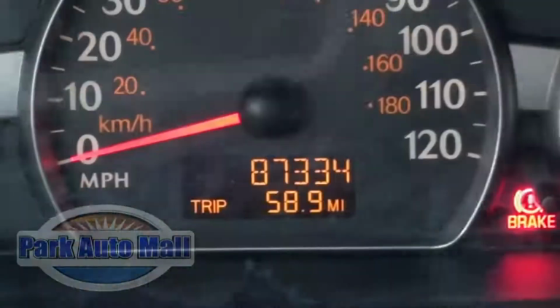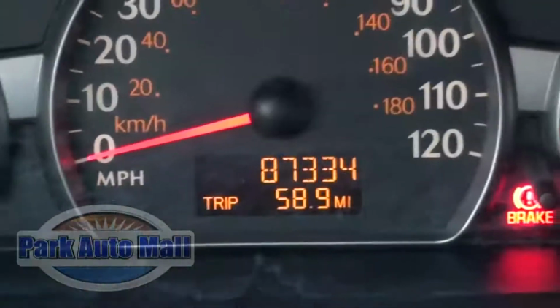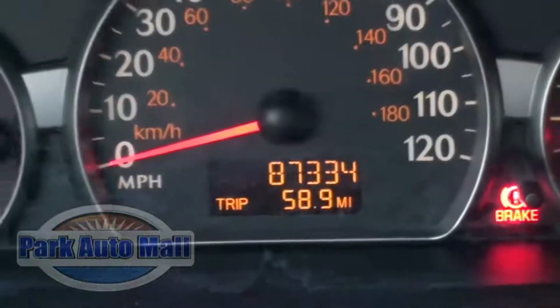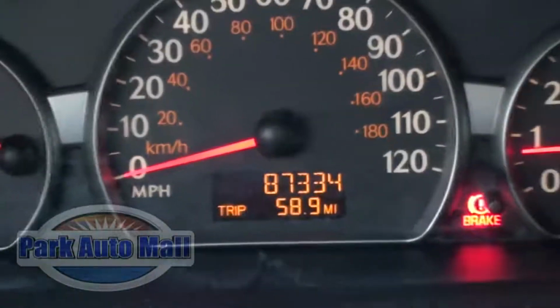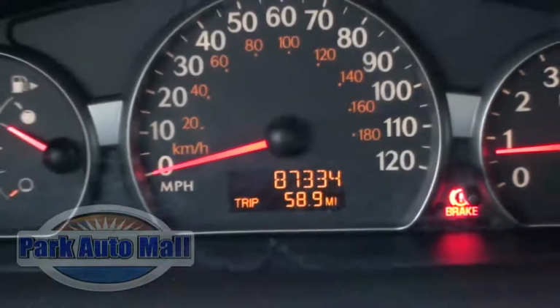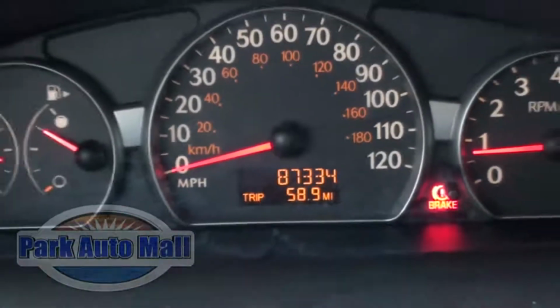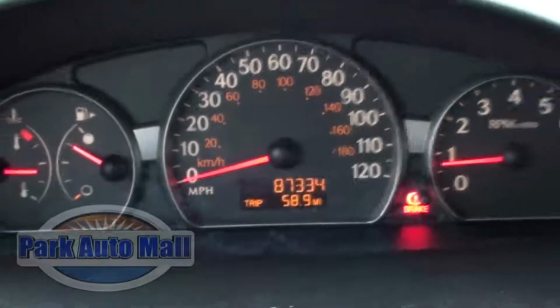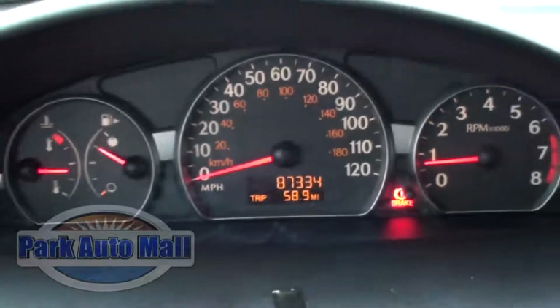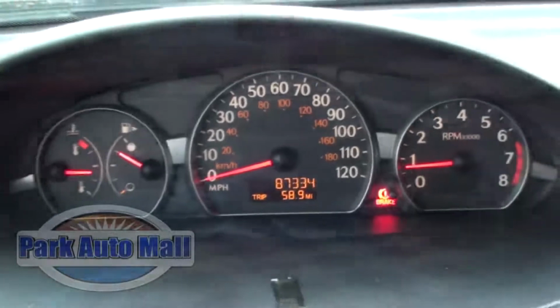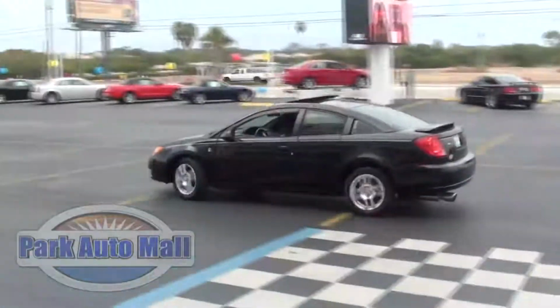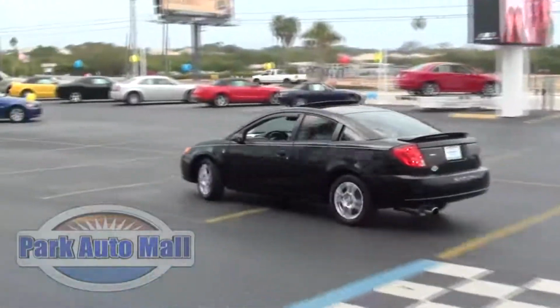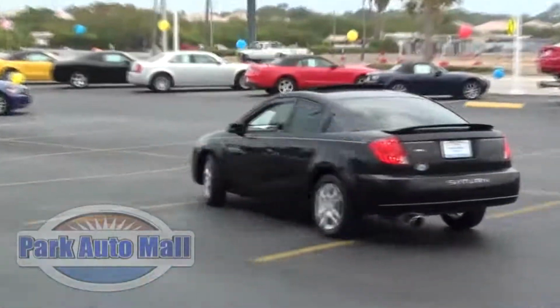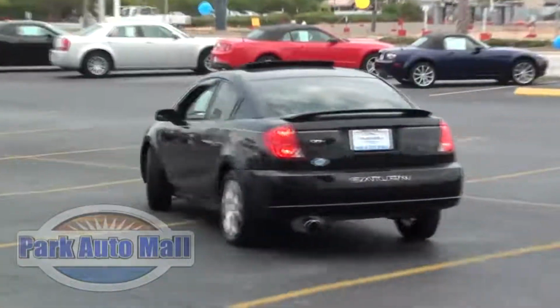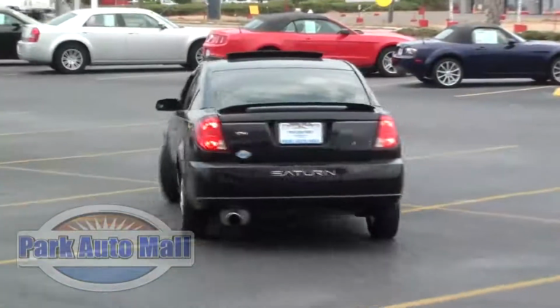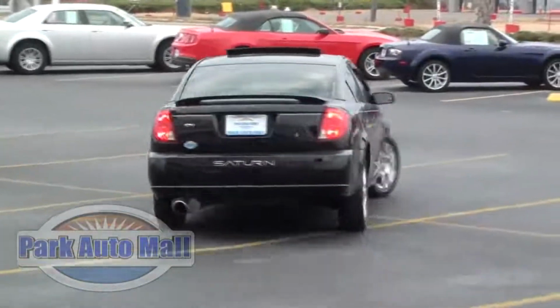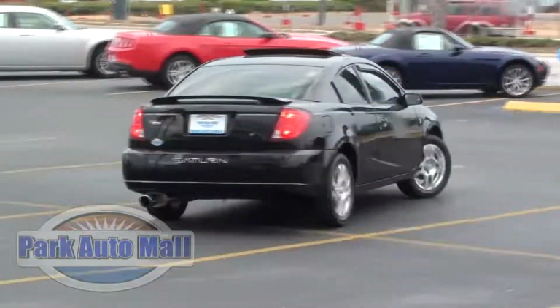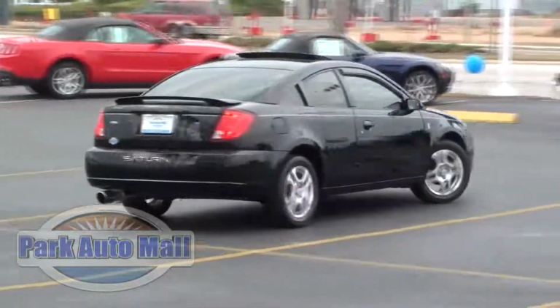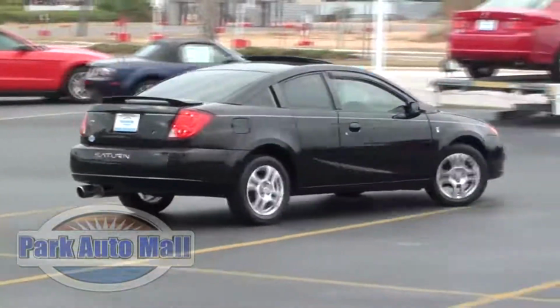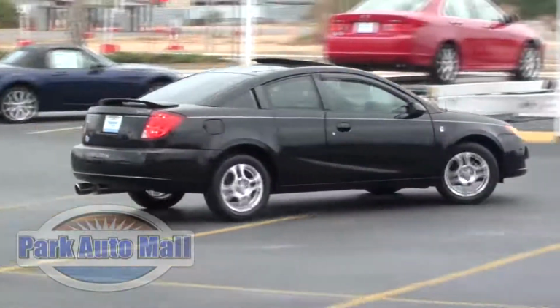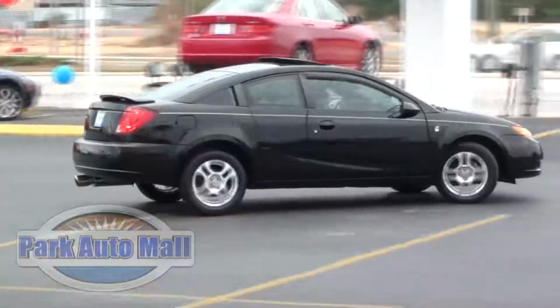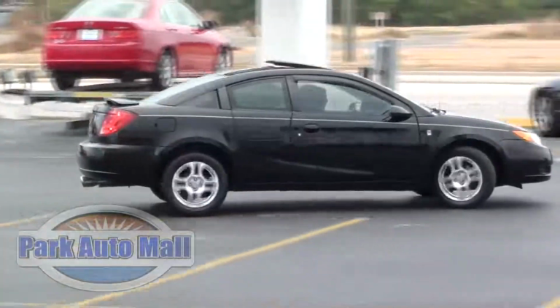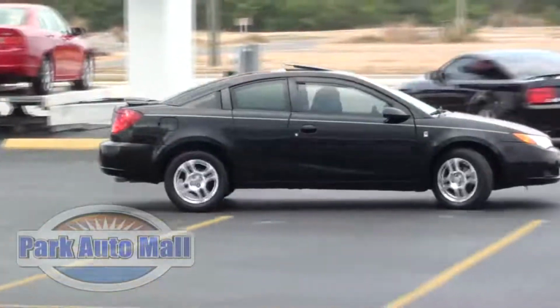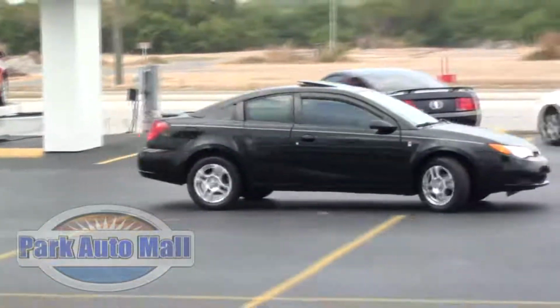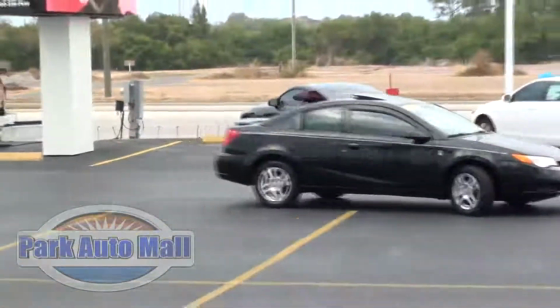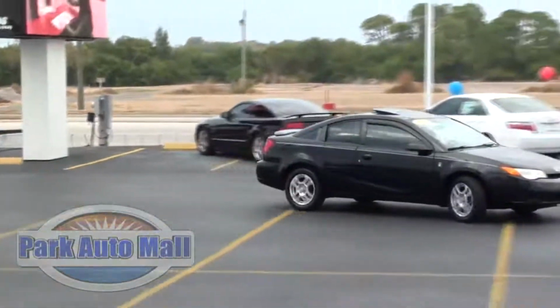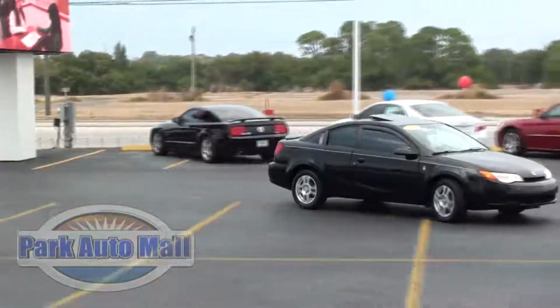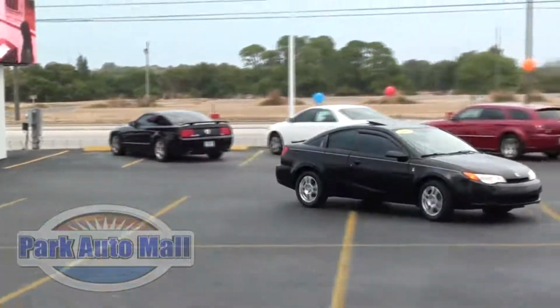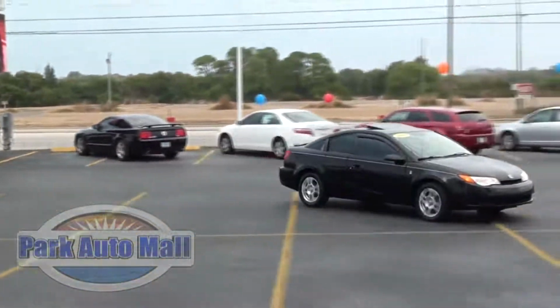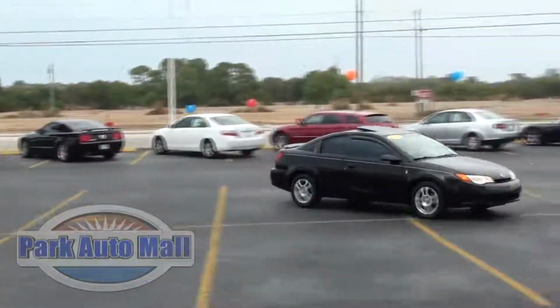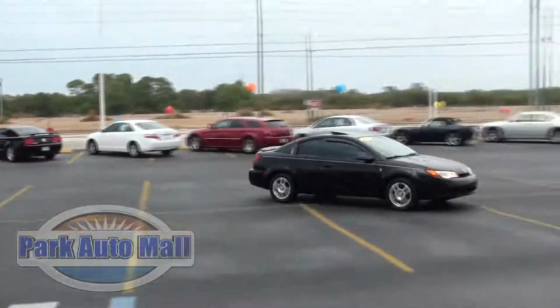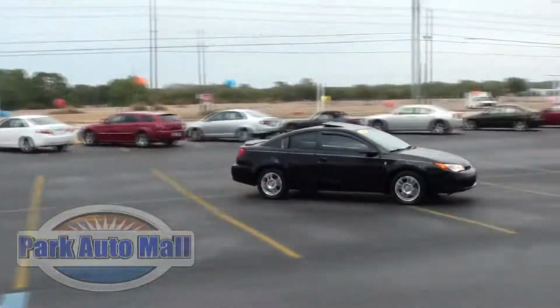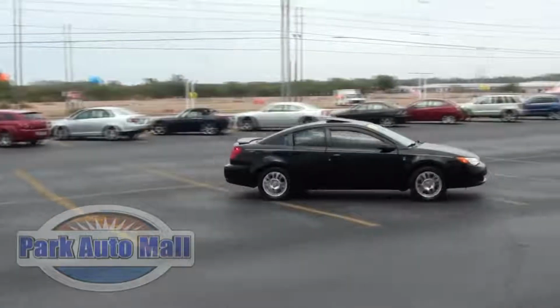Its 4-cylinder engine means it's great on gas too. With an estimated 32 miles per gallon on the highway and 24 in the city, you get that sporty look without the price at the pump of most sporty cars.